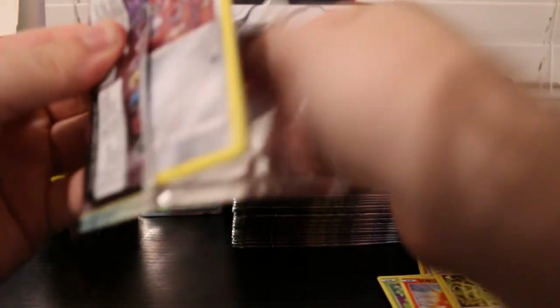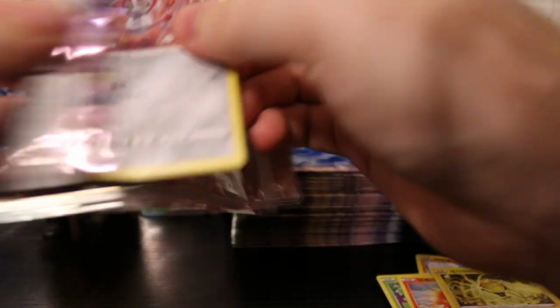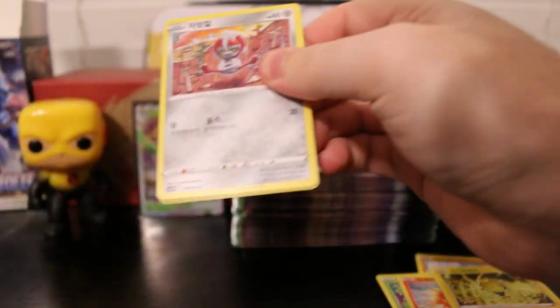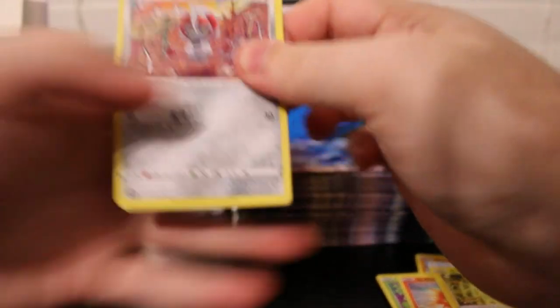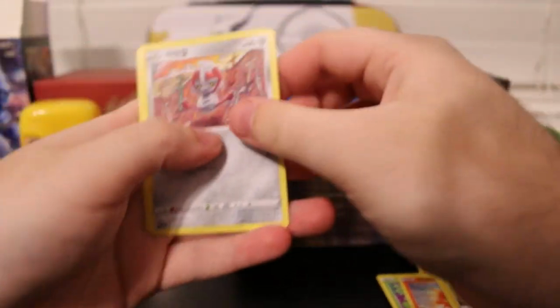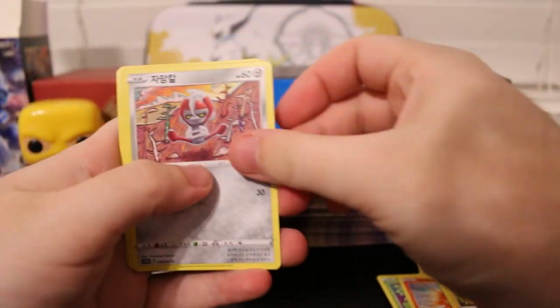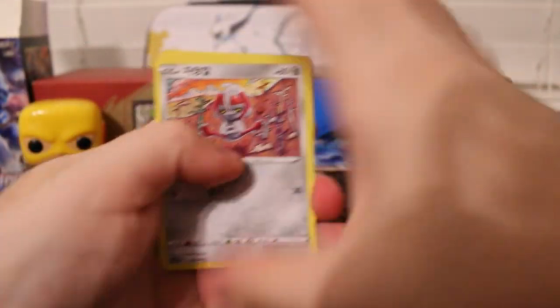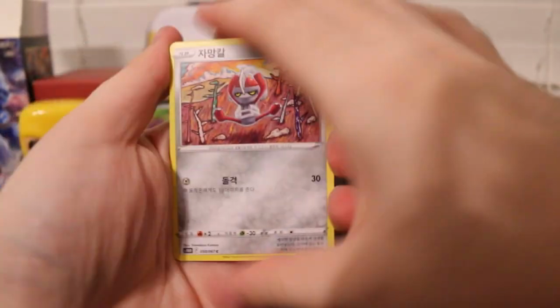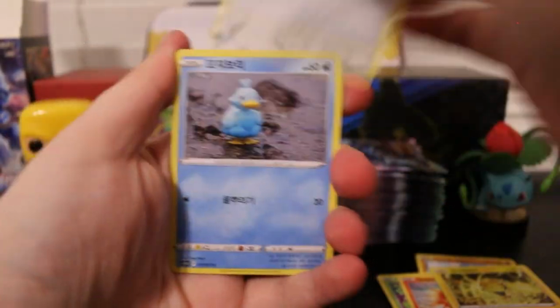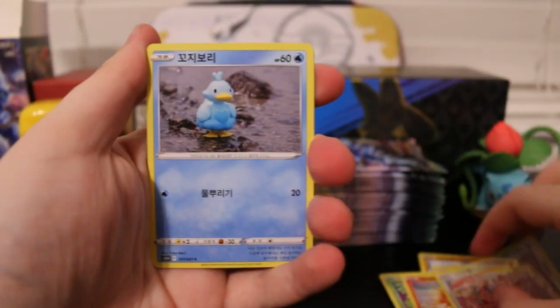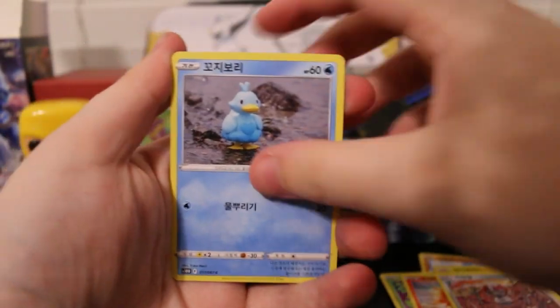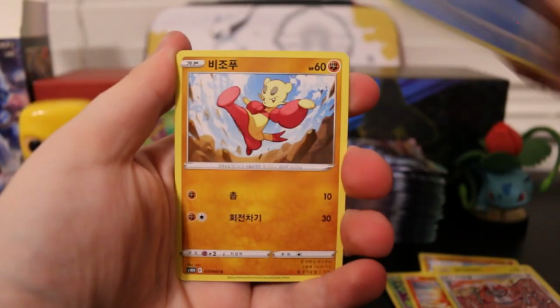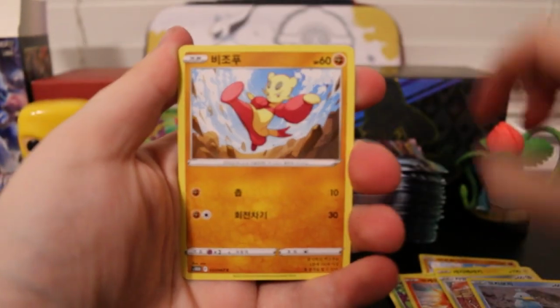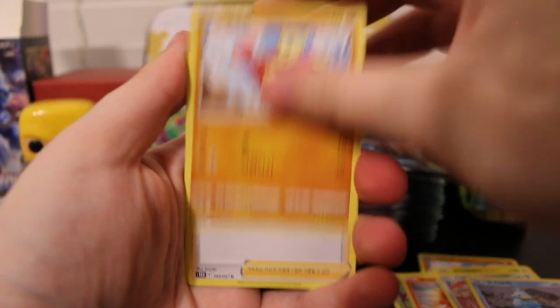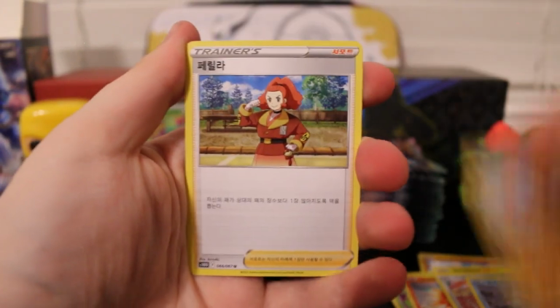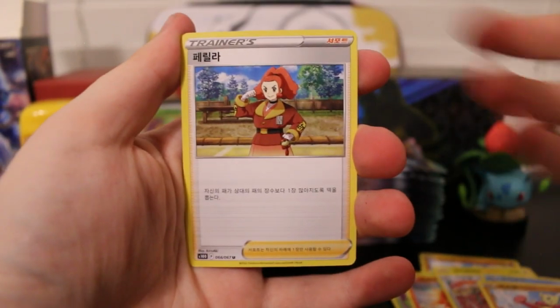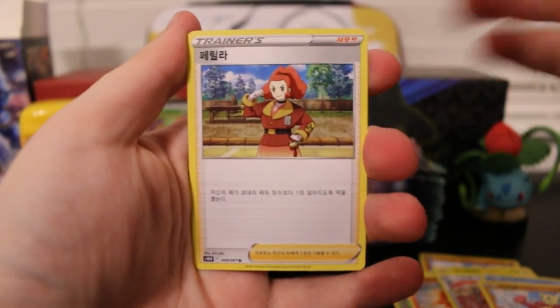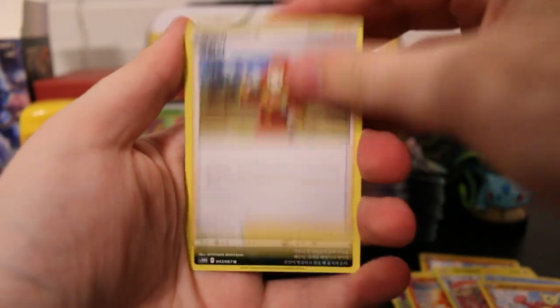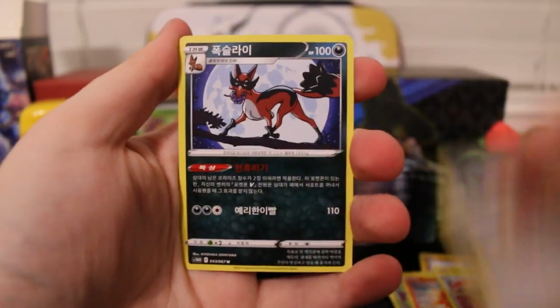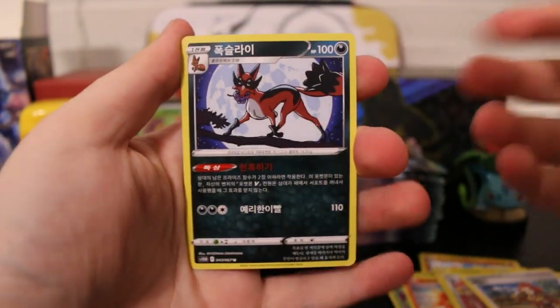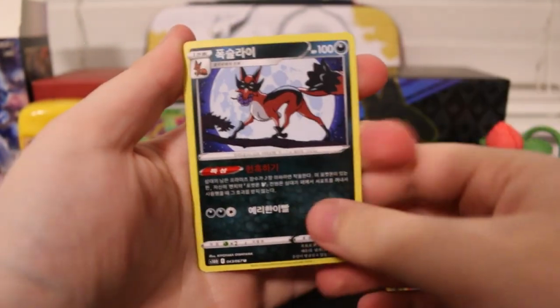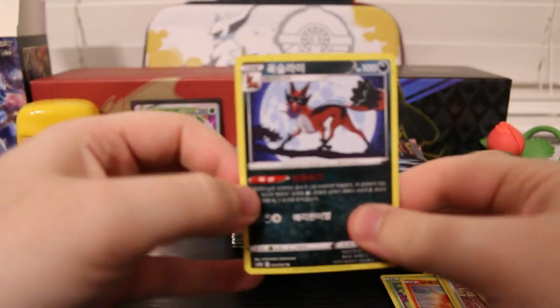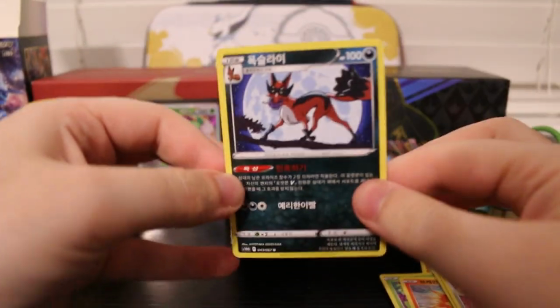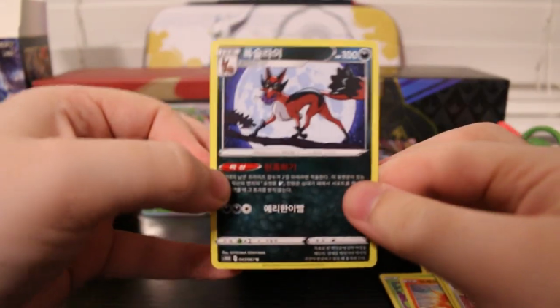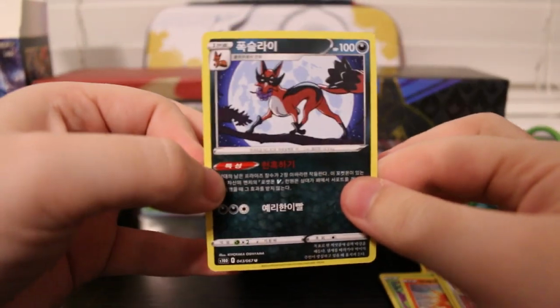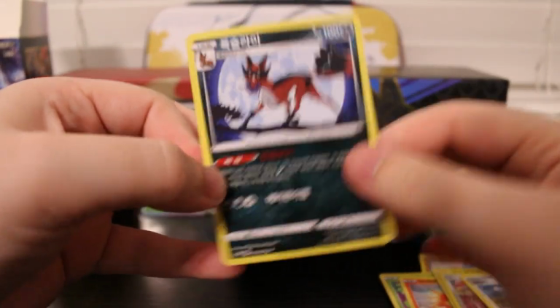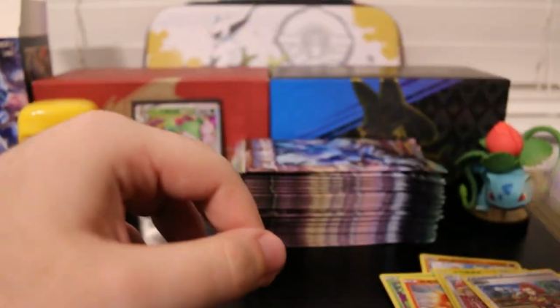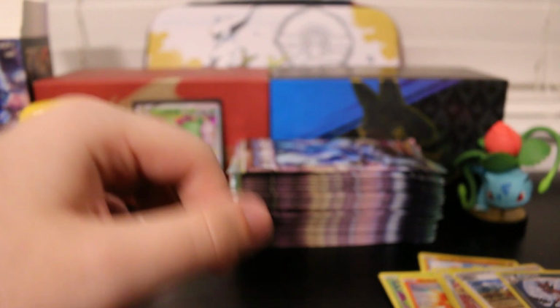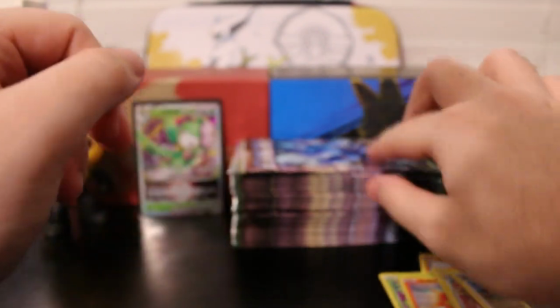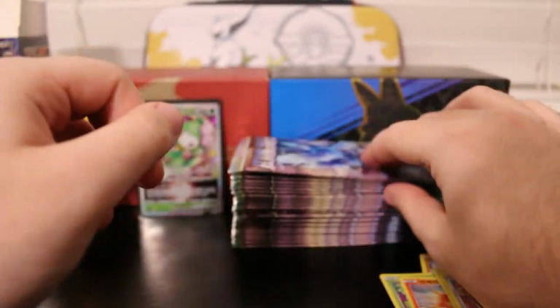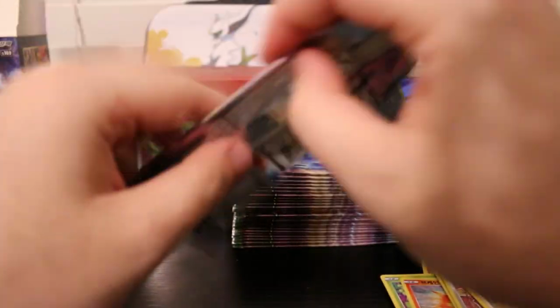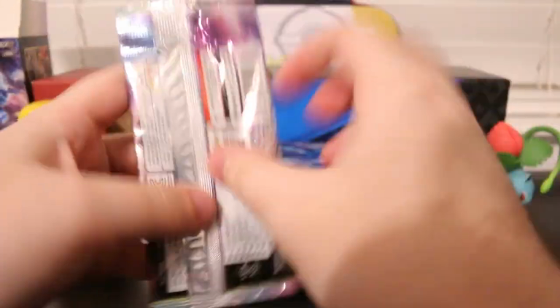Pack number three. We got Pawniard, Ducklet, Mean Foo, a Trainer, and a Thievul. Really cool artwork on that card.